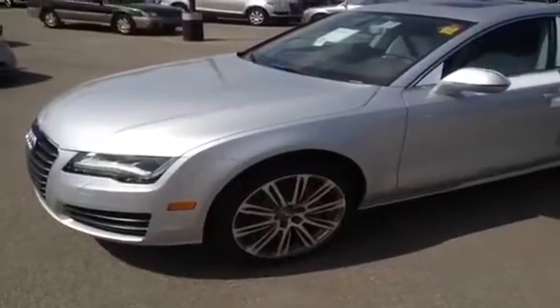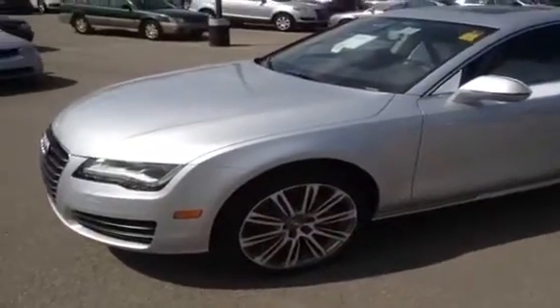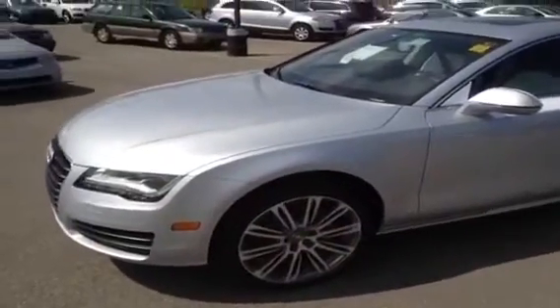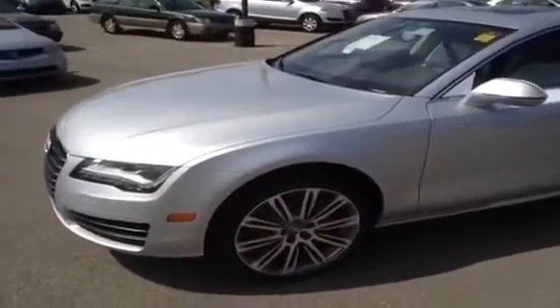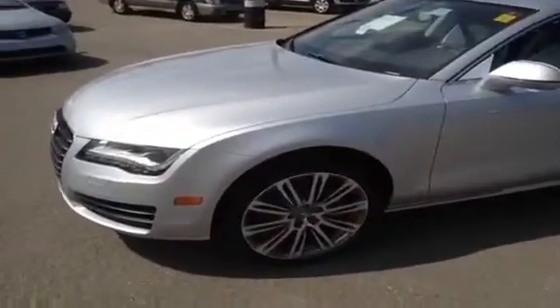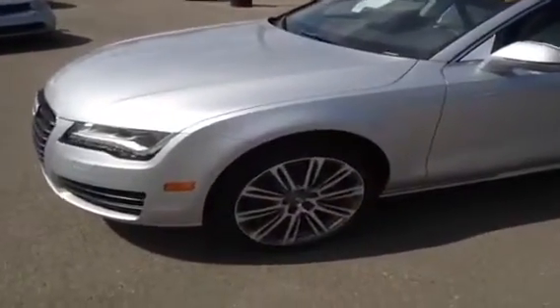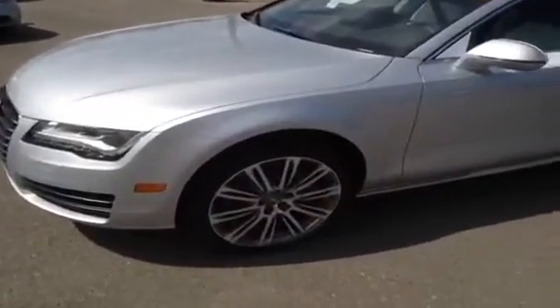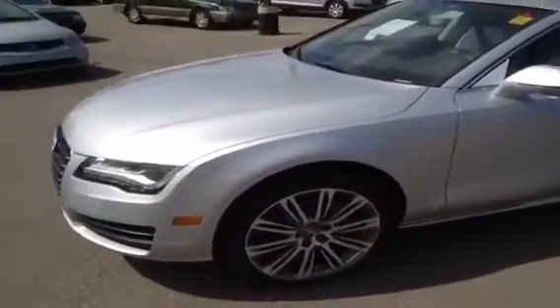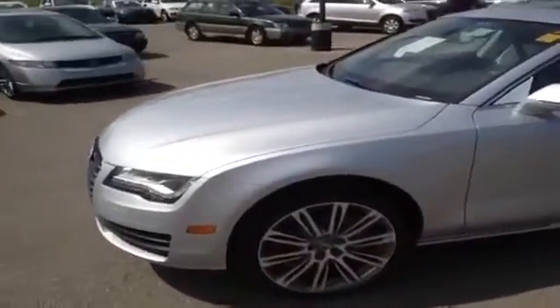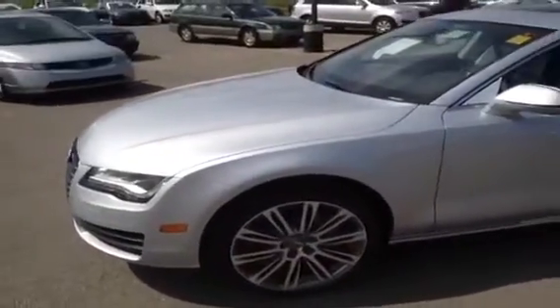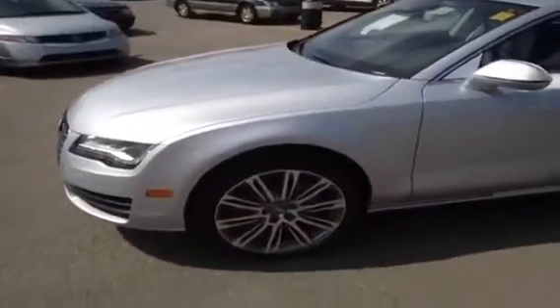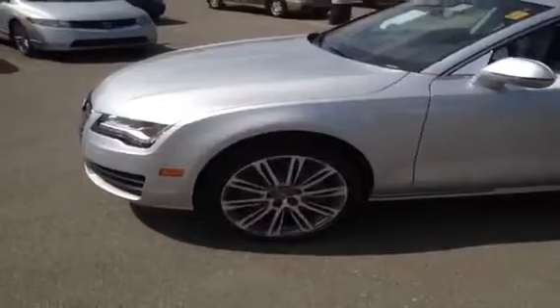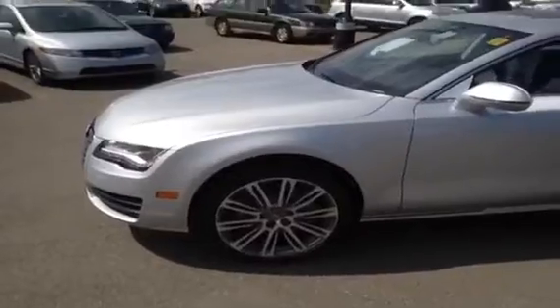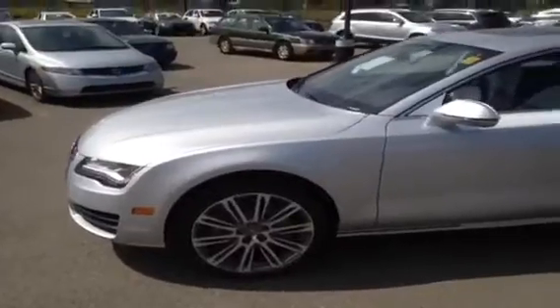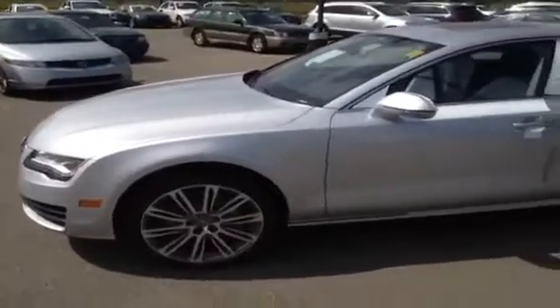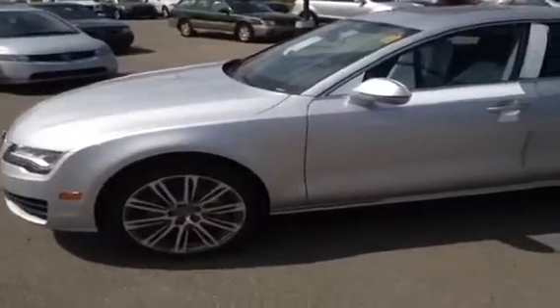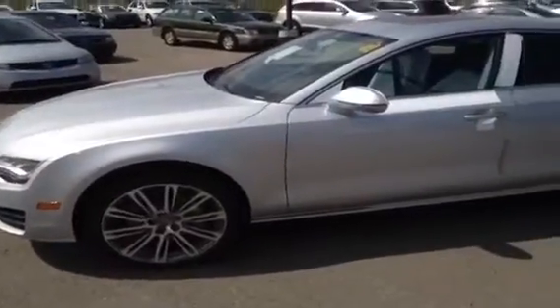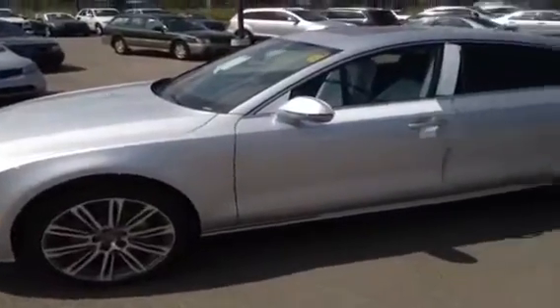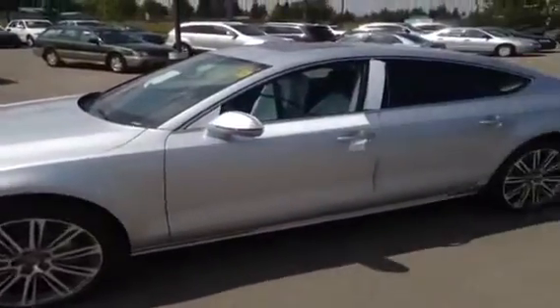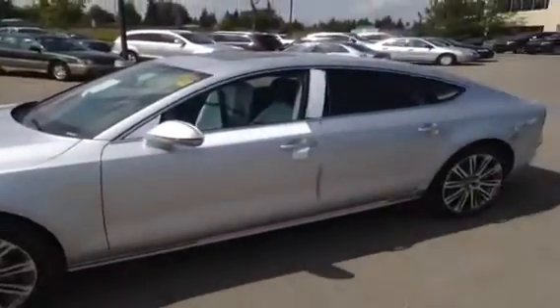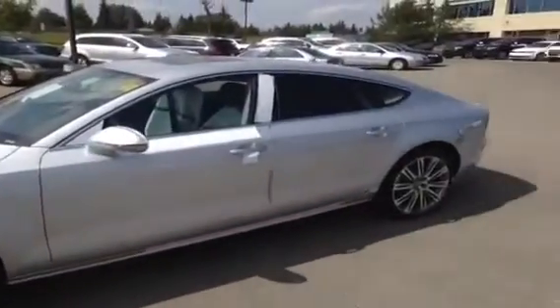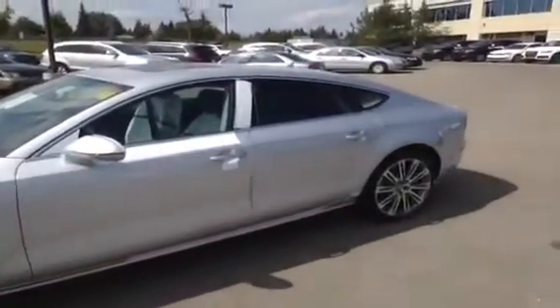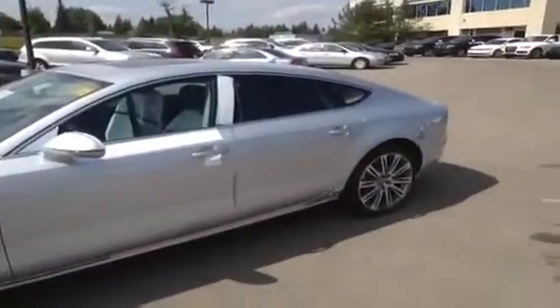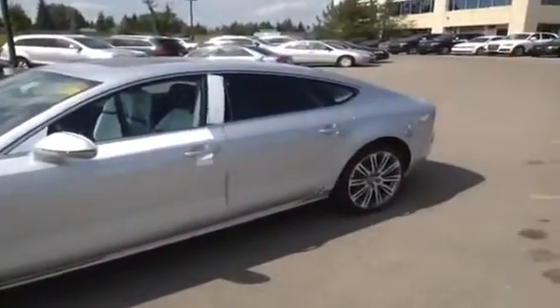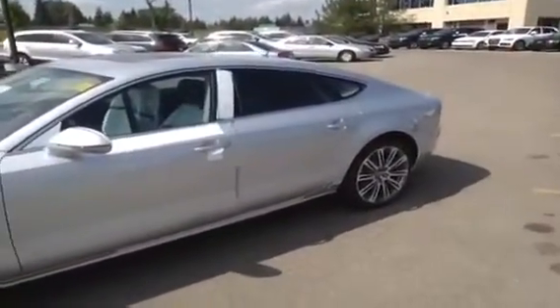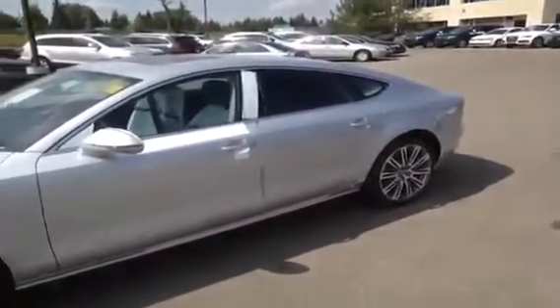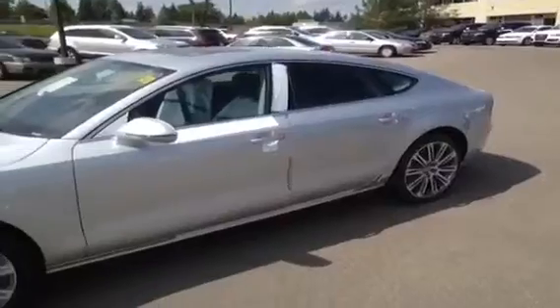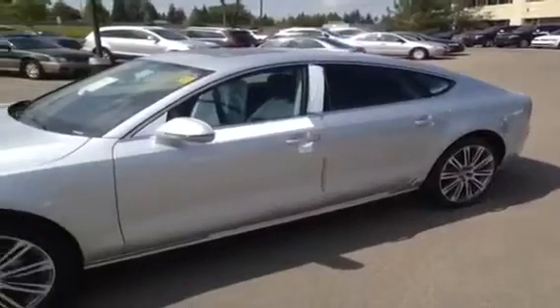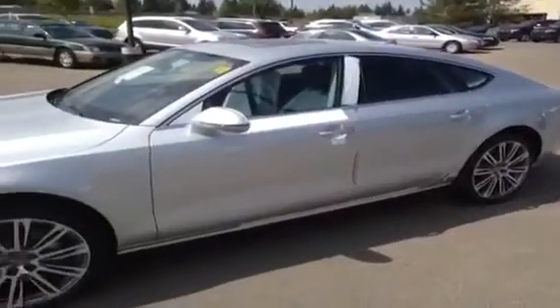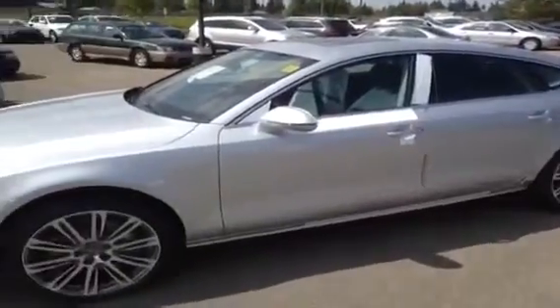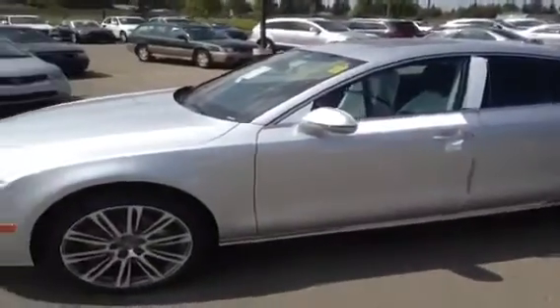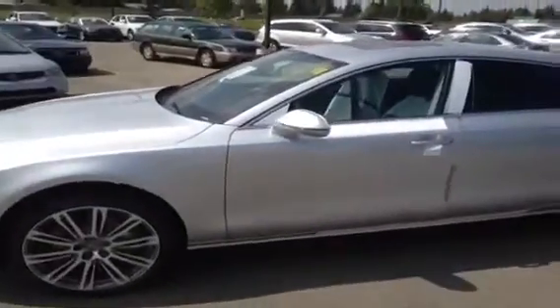This is a 2013 A7. It is a 3-liter TFSI Quattro Premium. The color of this A7 is a nice silver metallic with a black interior.